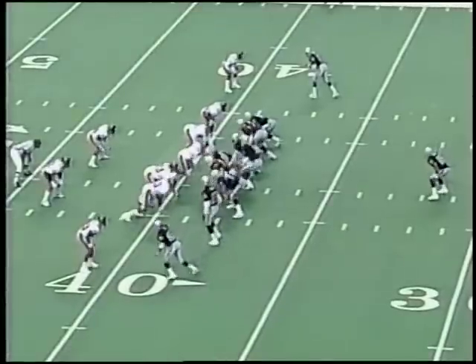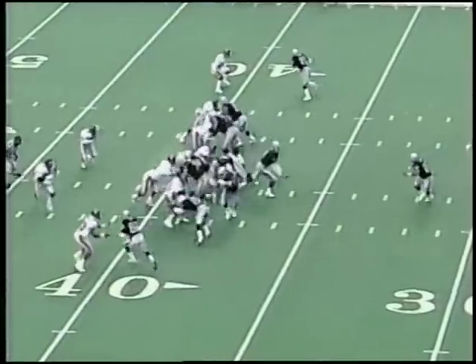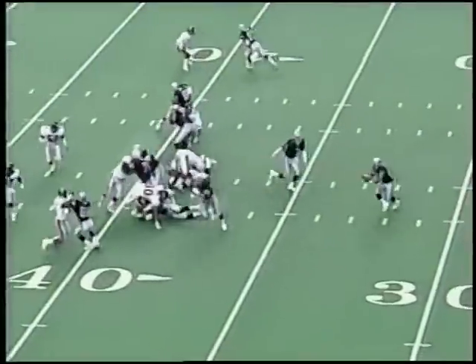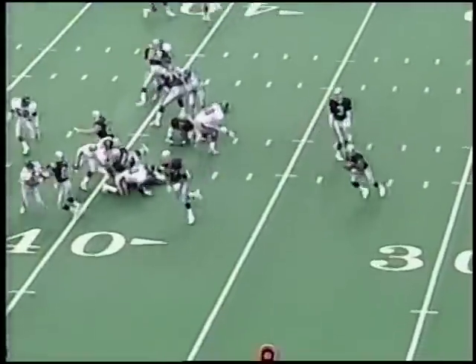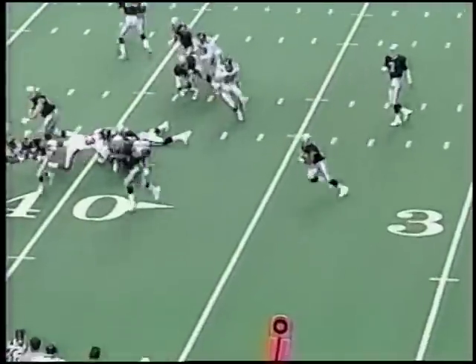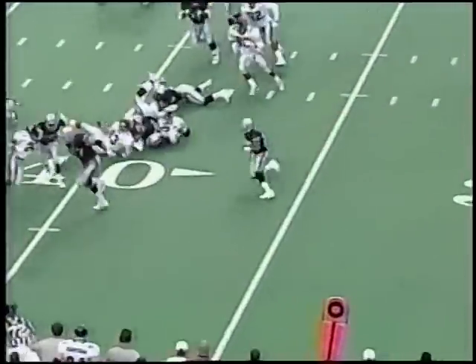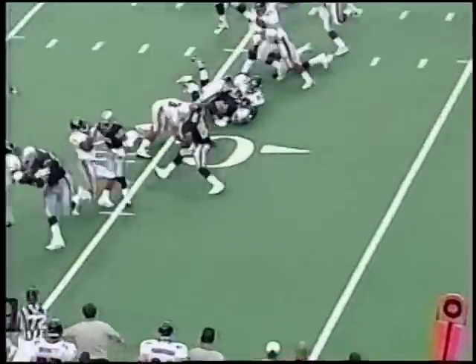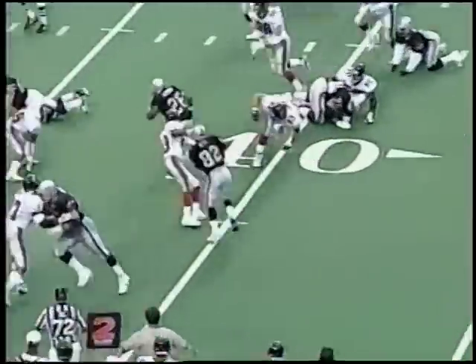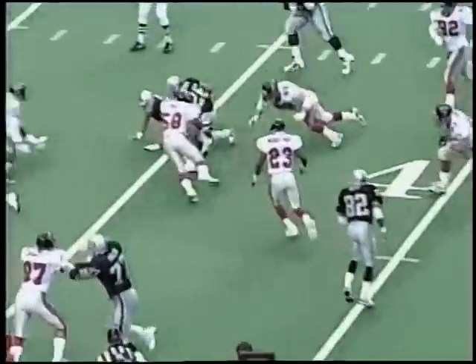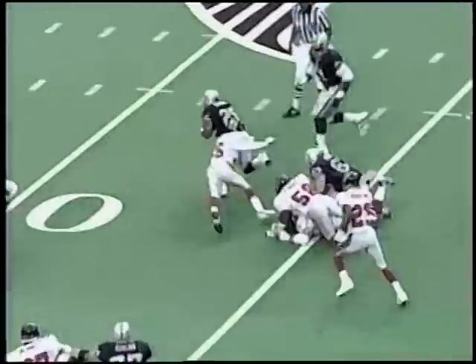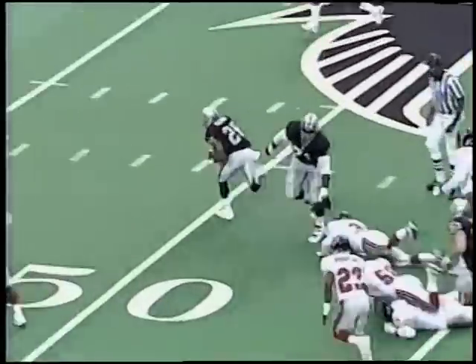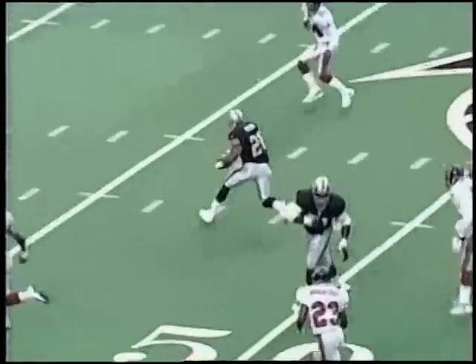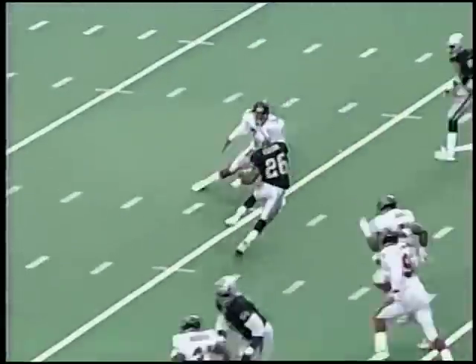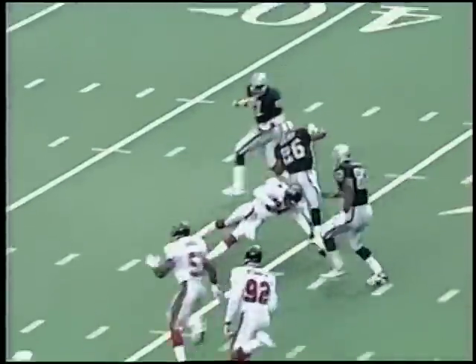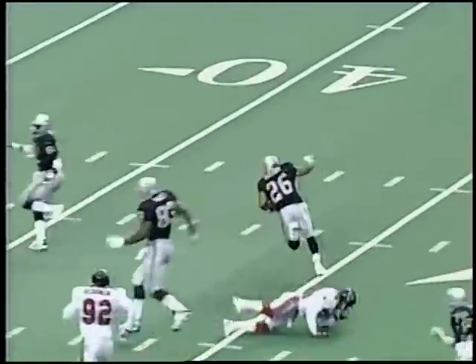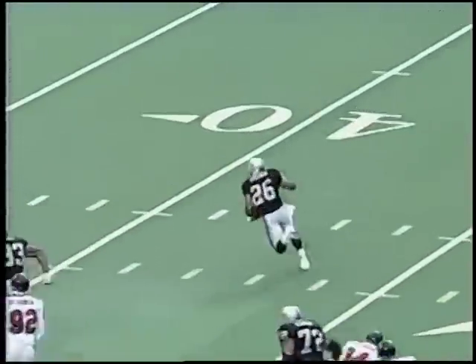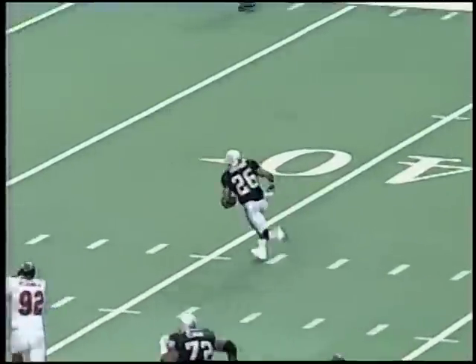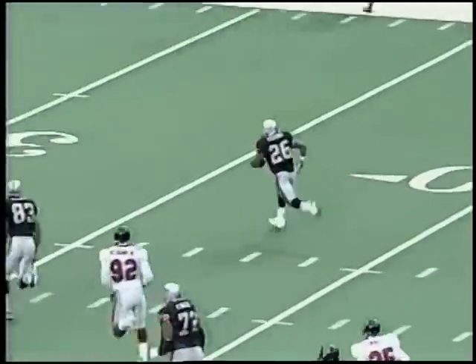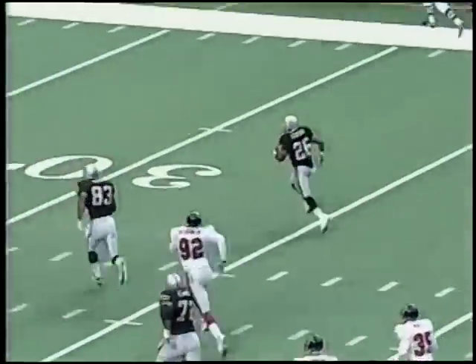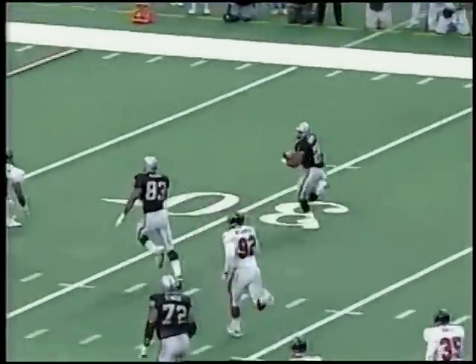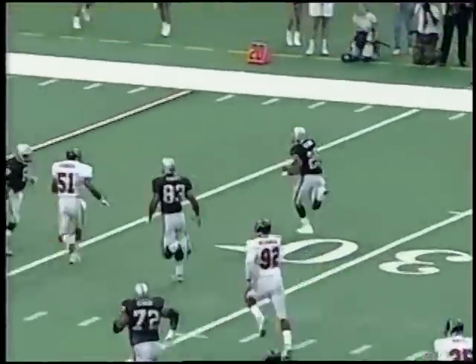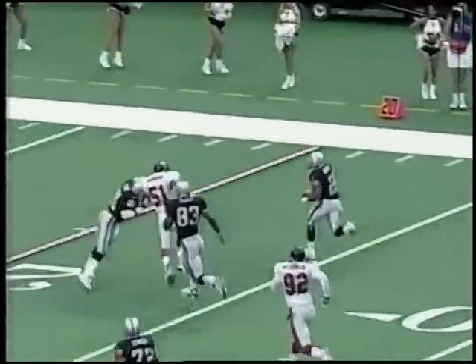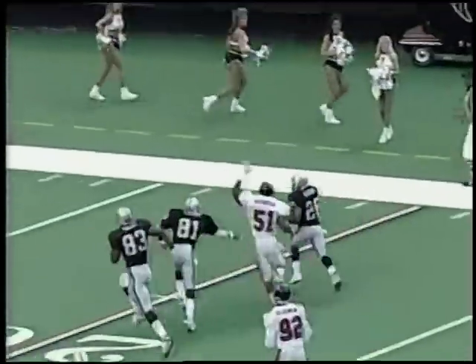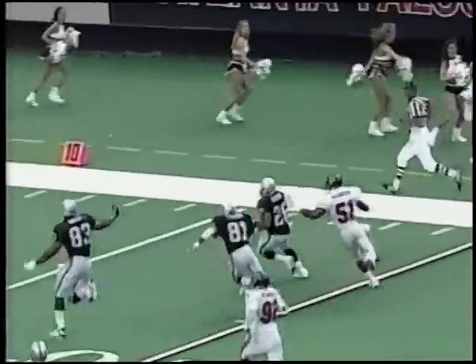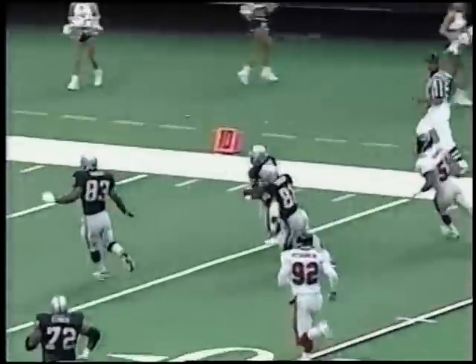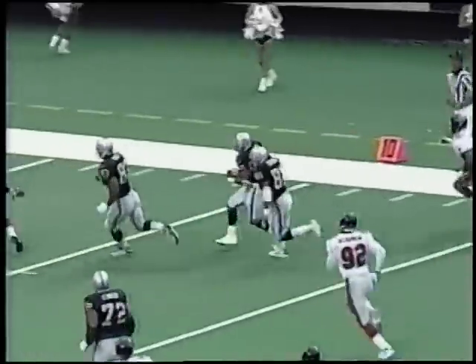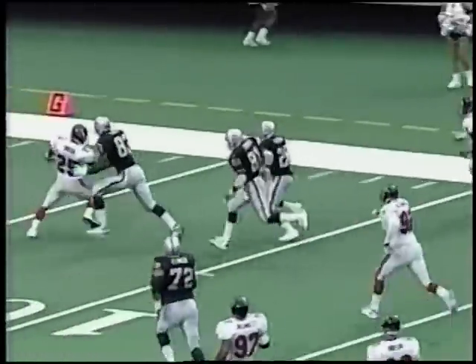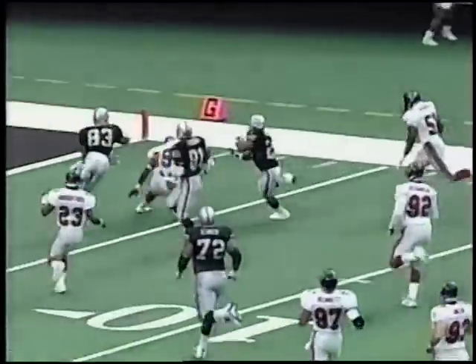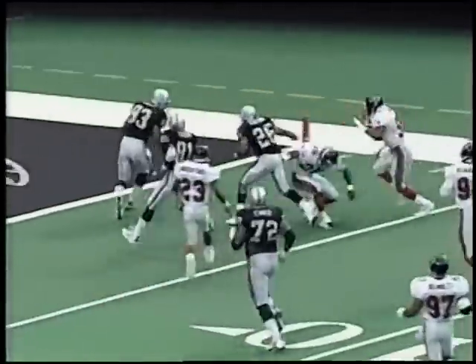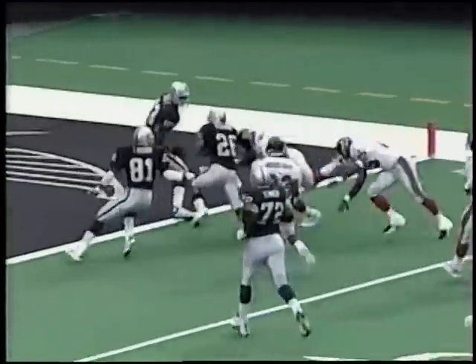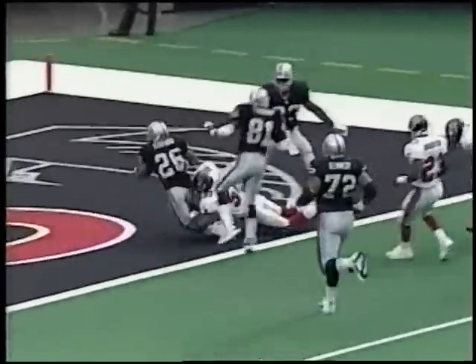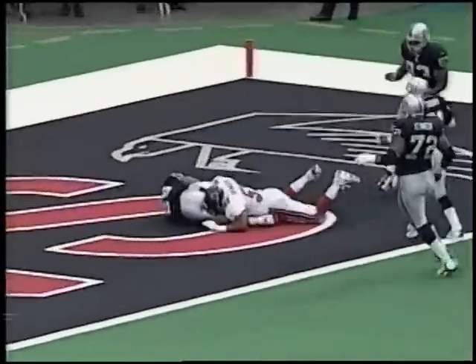That's Williams in motion, and the pitch is to Kaufman. Kaufman gets a block, cuts through a big hole — cut back. Kaufman down the sideline with Tim Brown in front. Napoleon Kaufman to the five and touchdown.